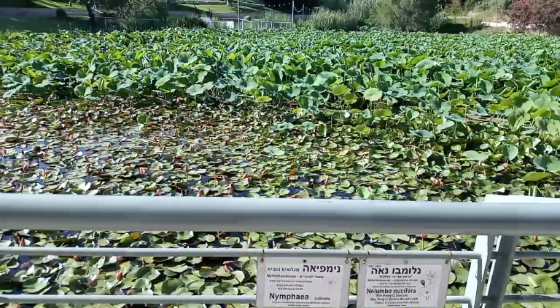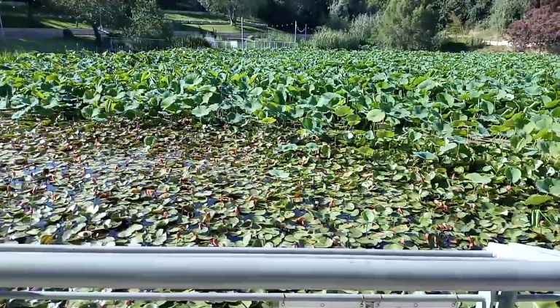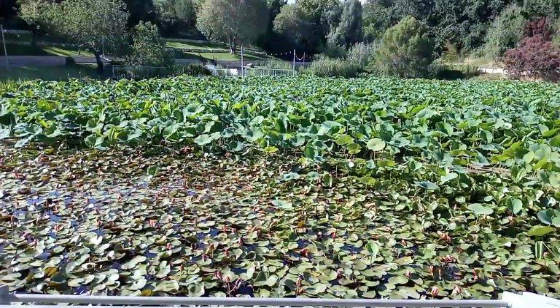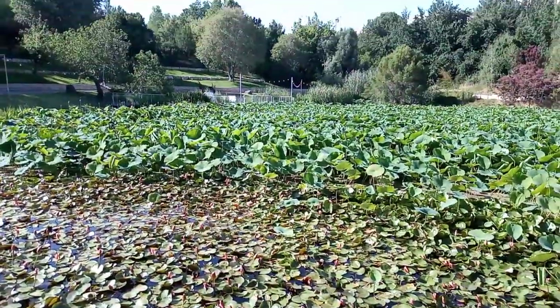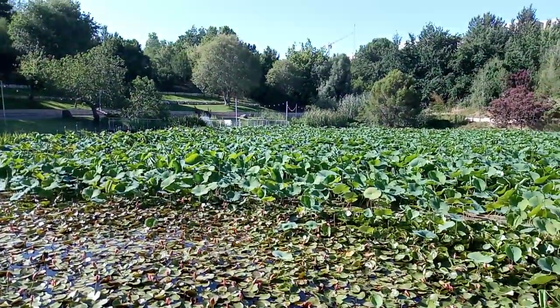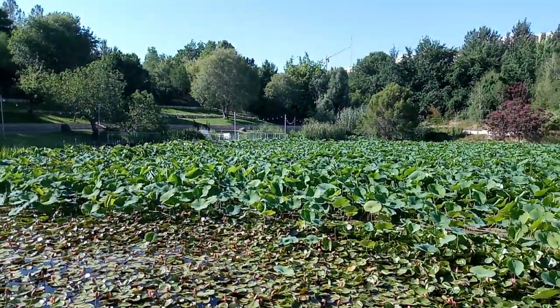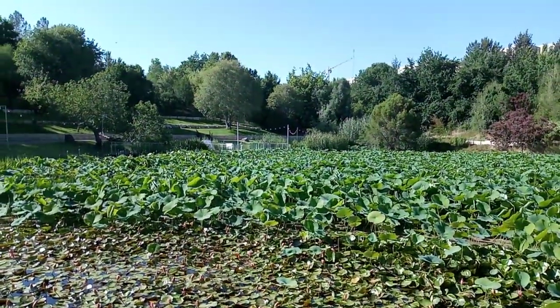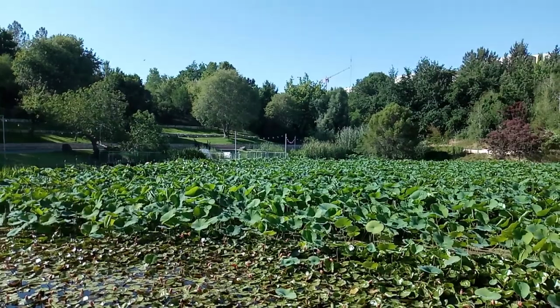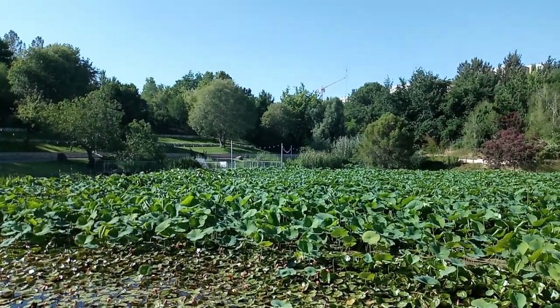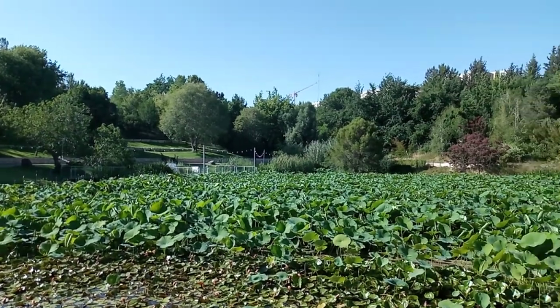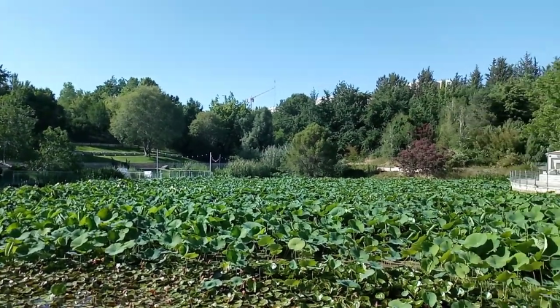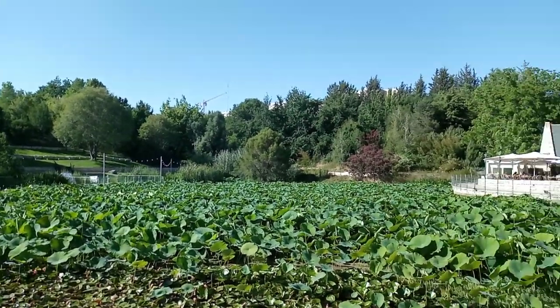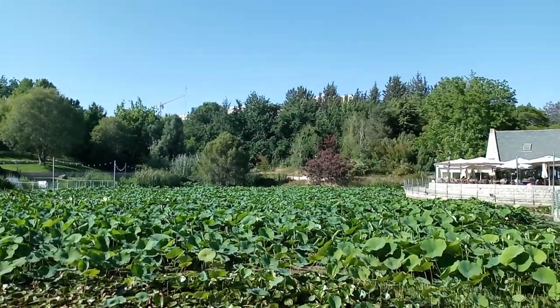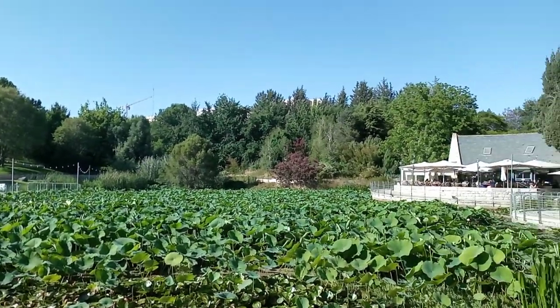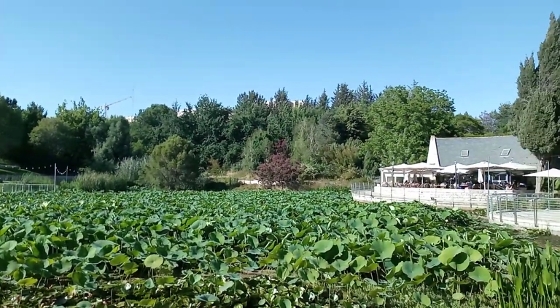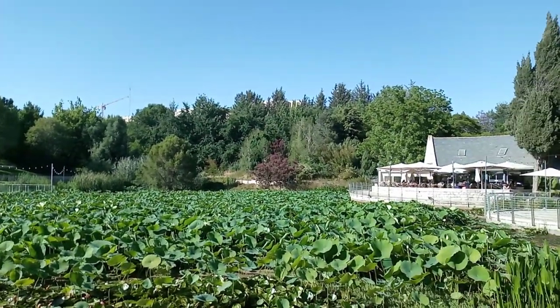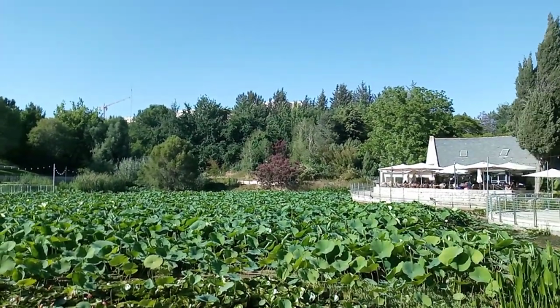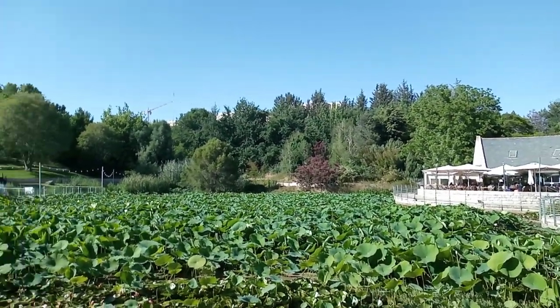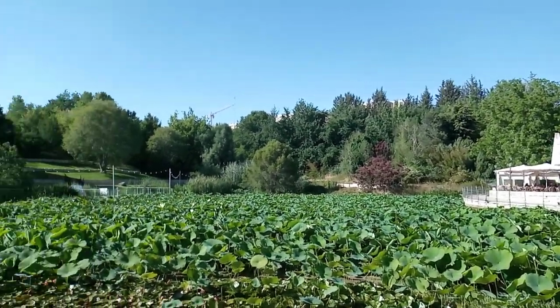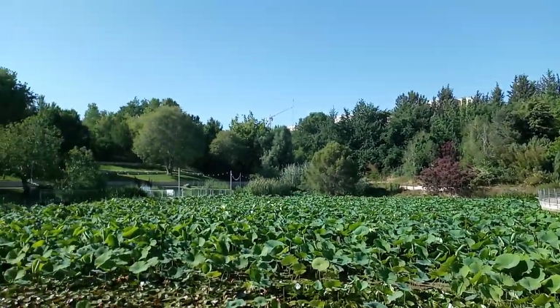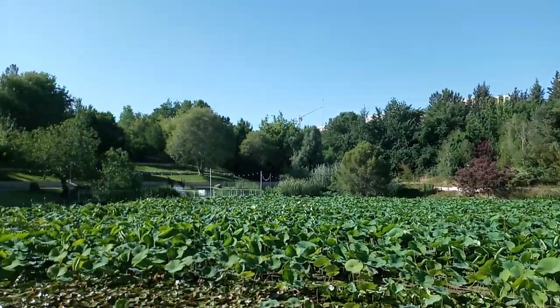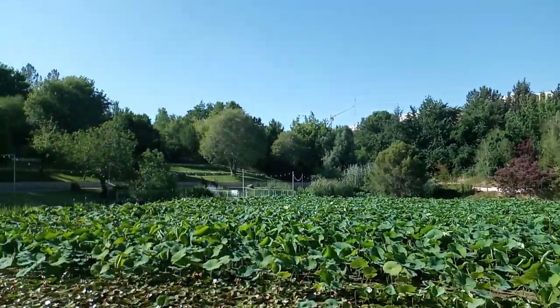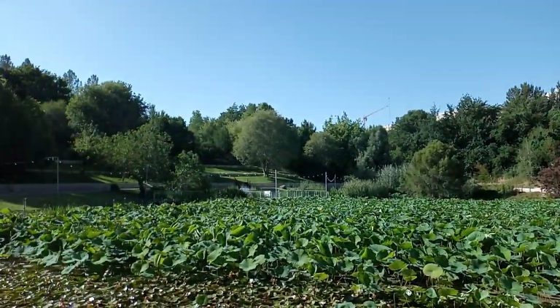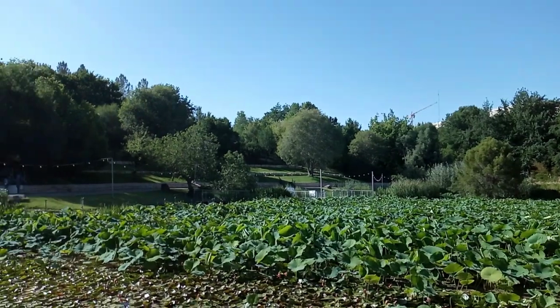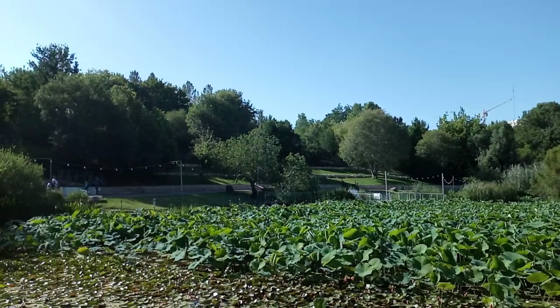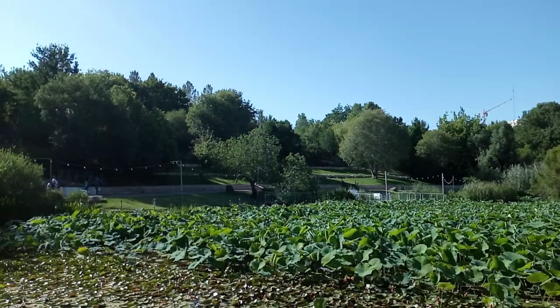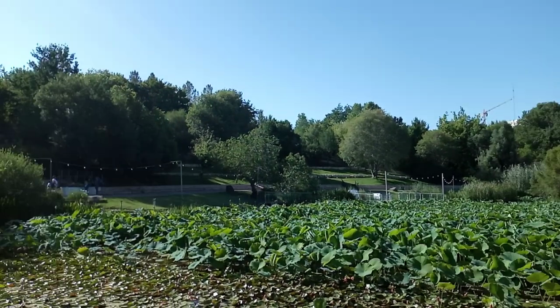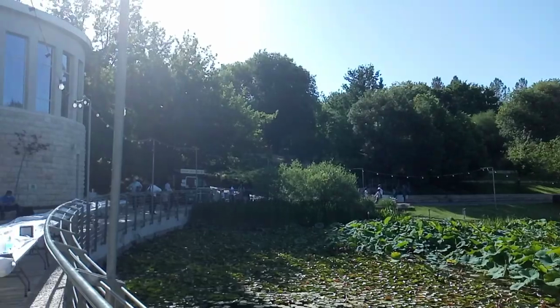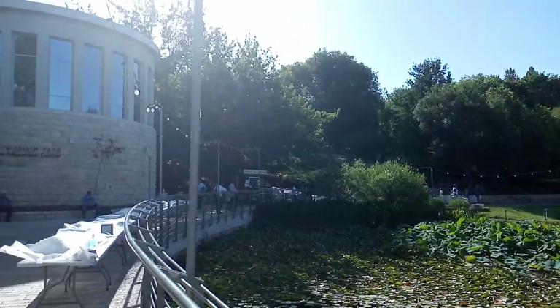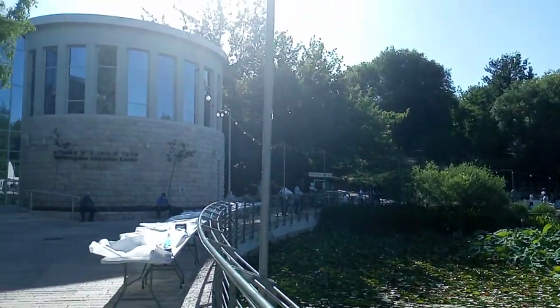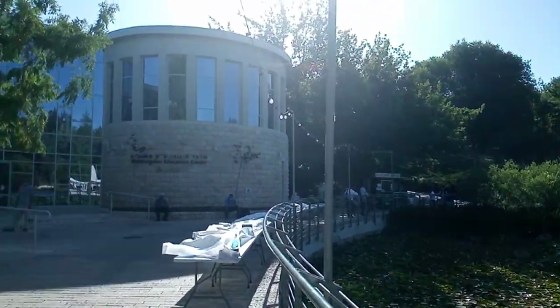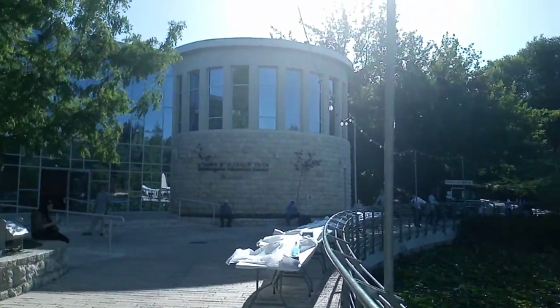The entrance to the Botanical Gardens is just to my right, and you can see there's a lovely little park where people can walk behind me as well. There's also an educational center — behind me you have the Margulis Educational Center.